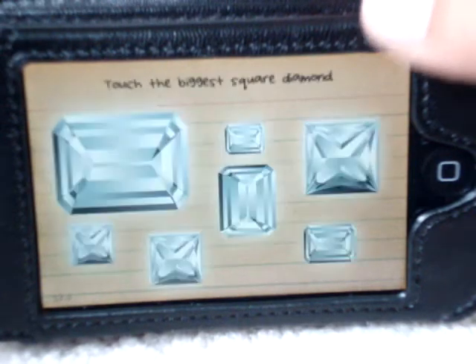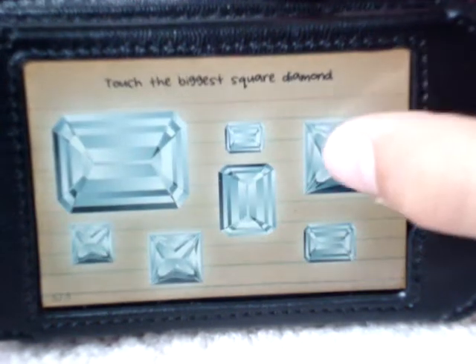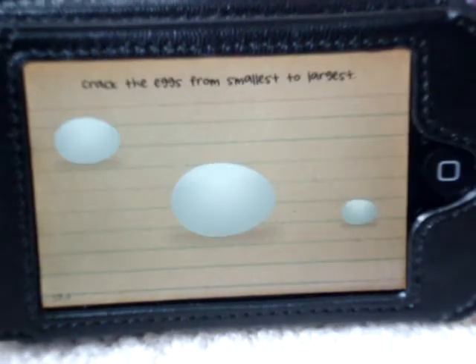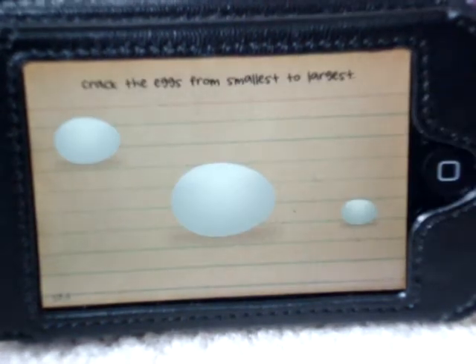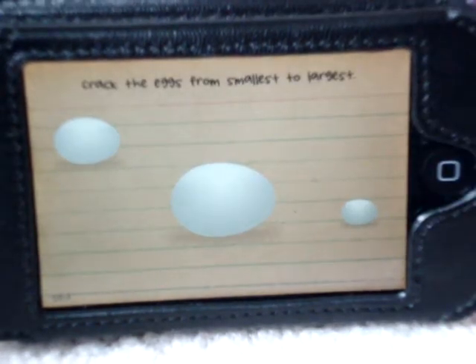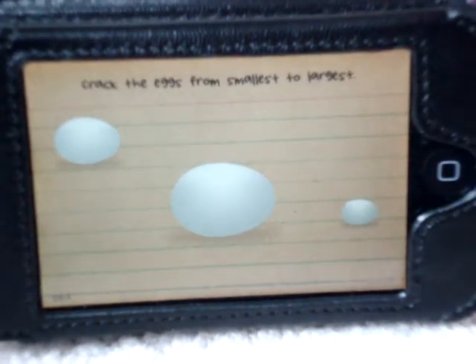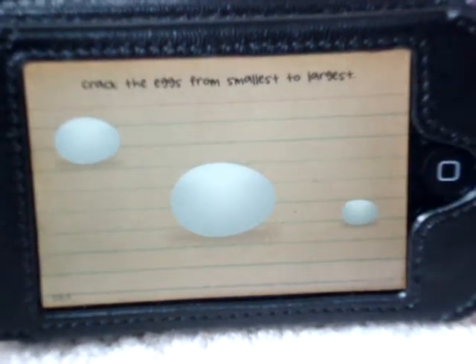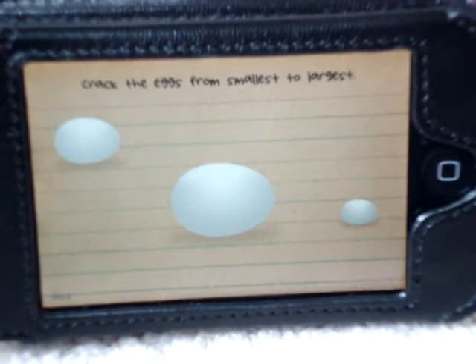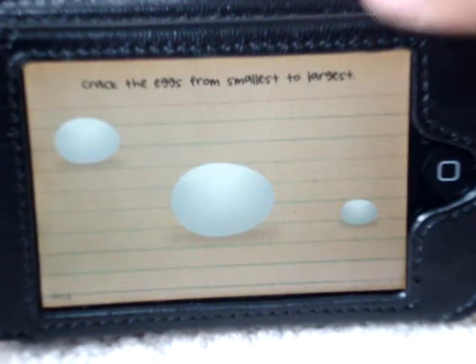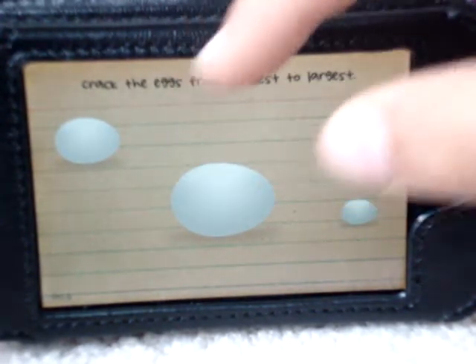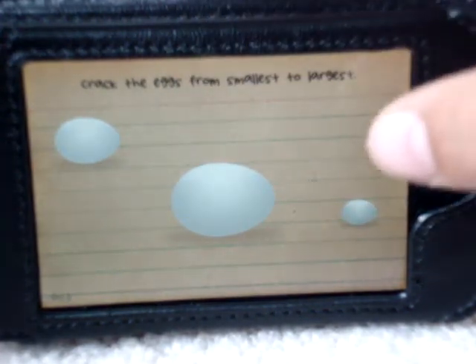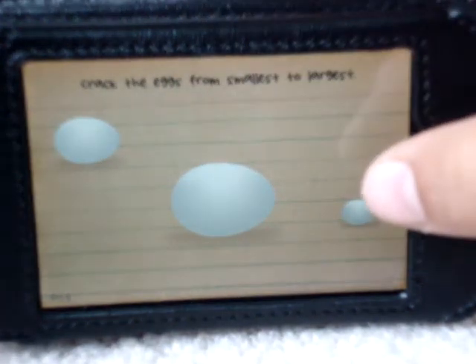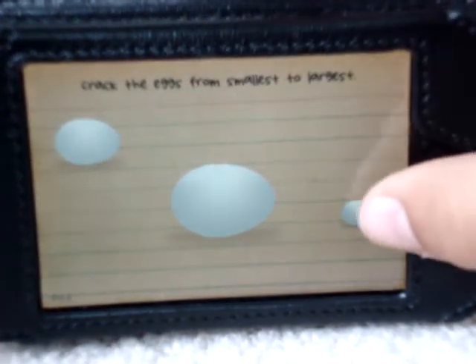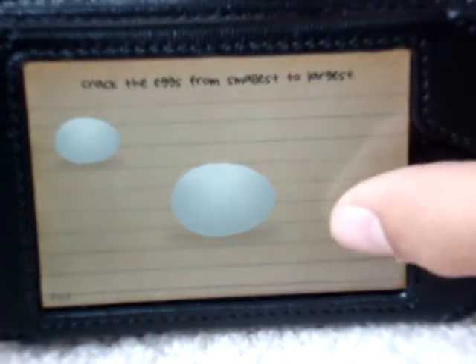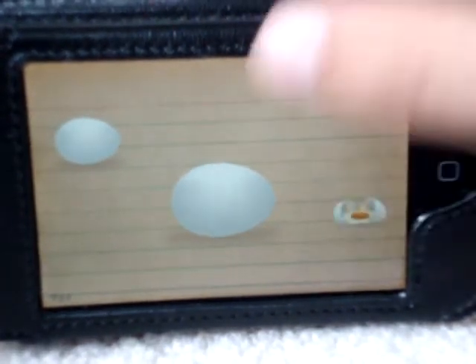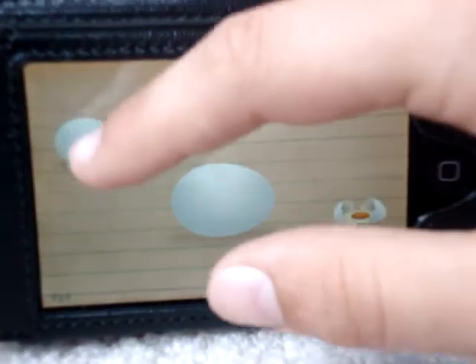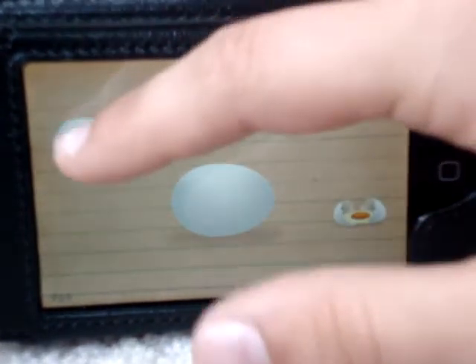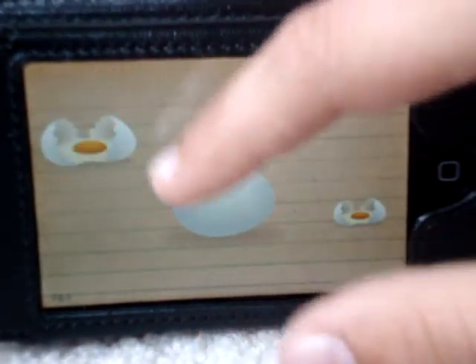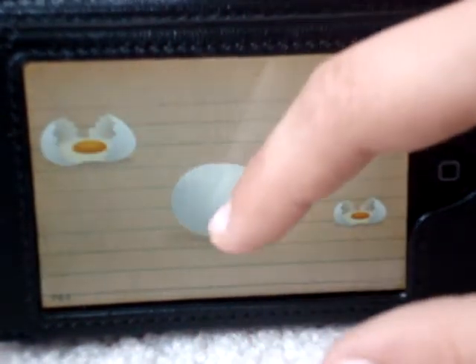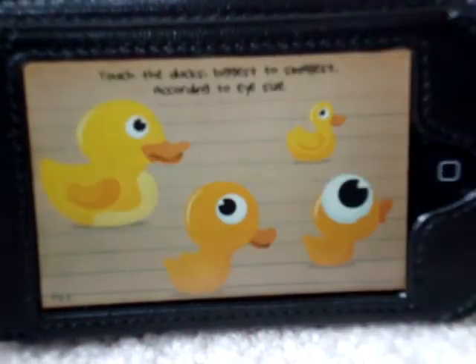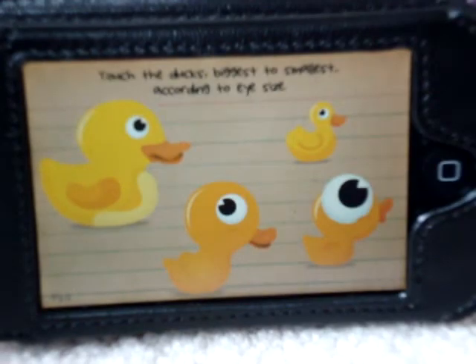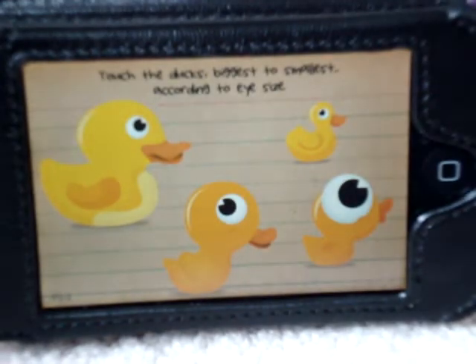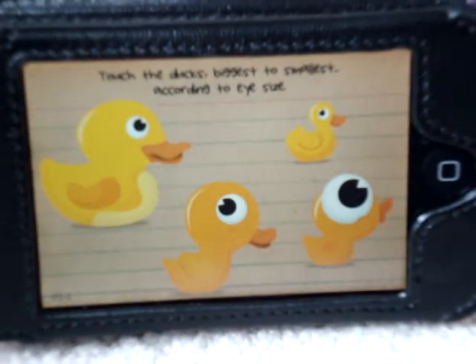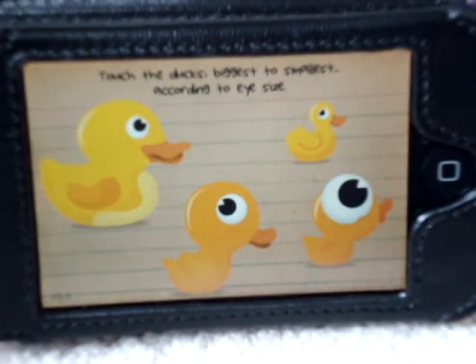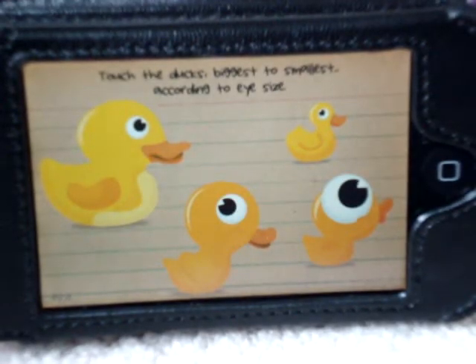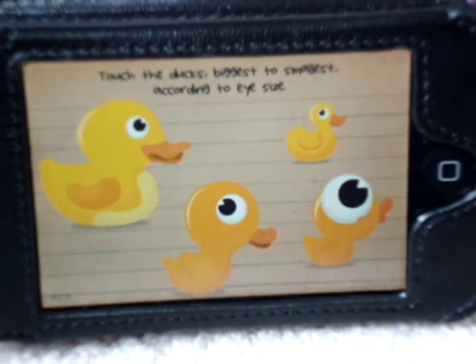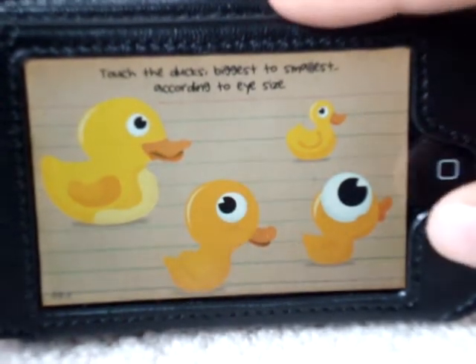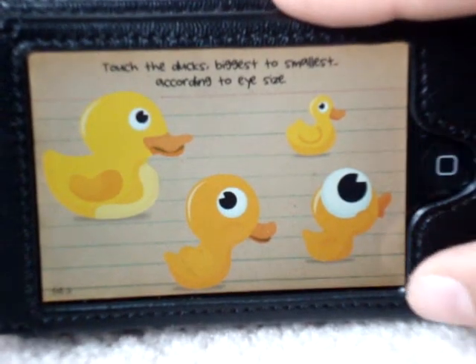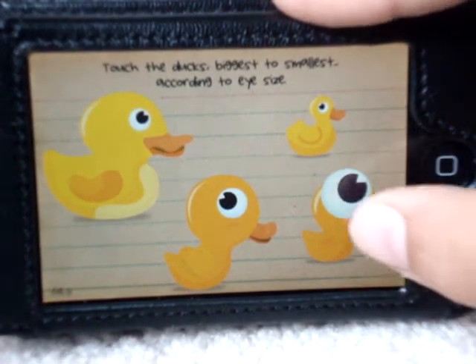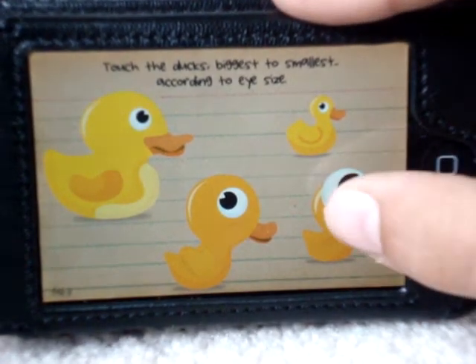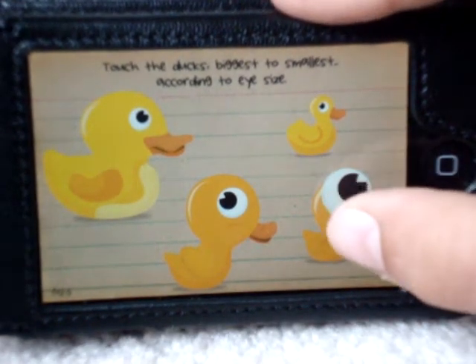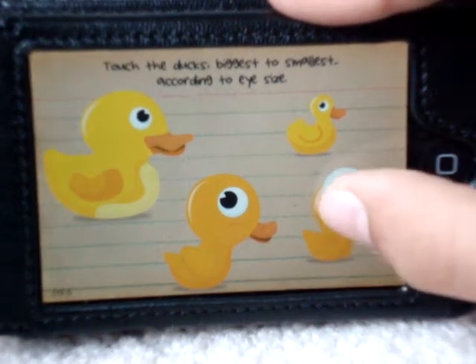Square diamond. Crack eggs from smallest to largest. Touch the duck — biggest to smallest, according to what it says.